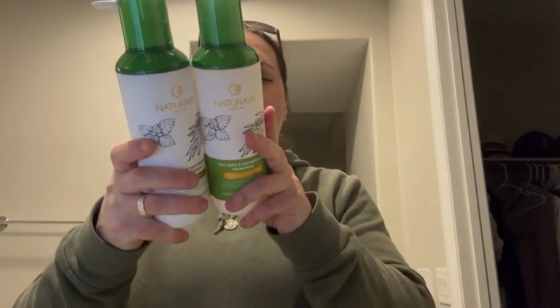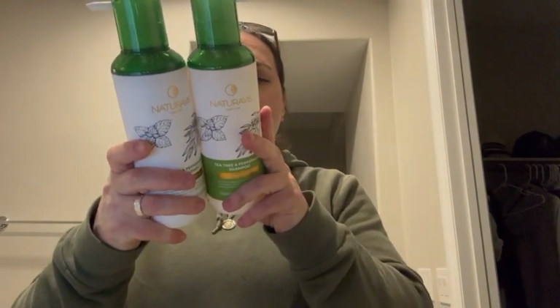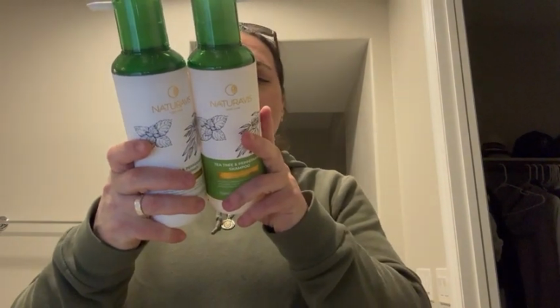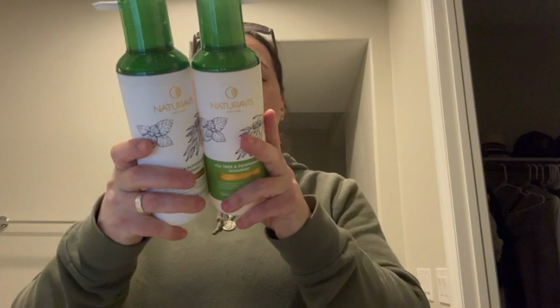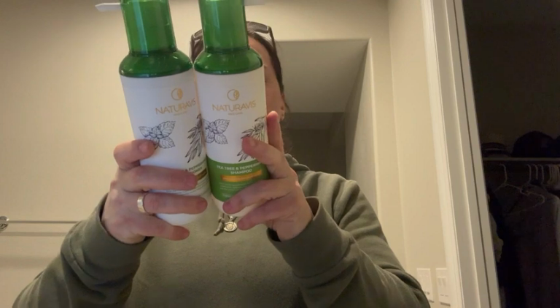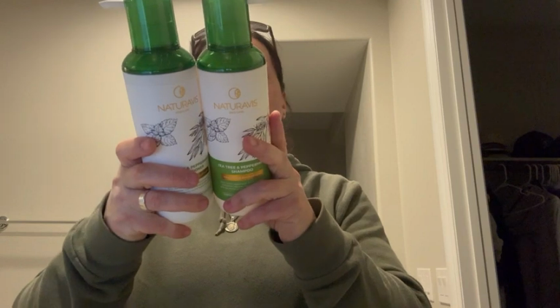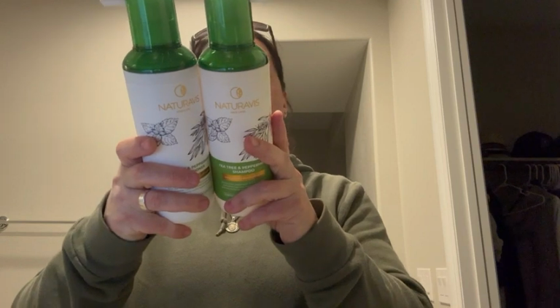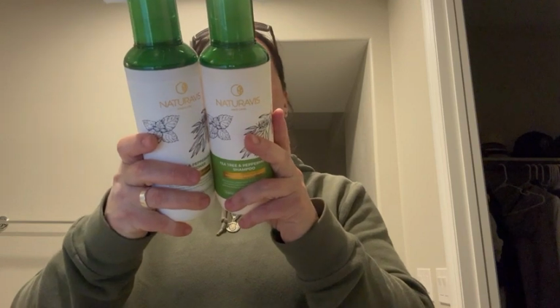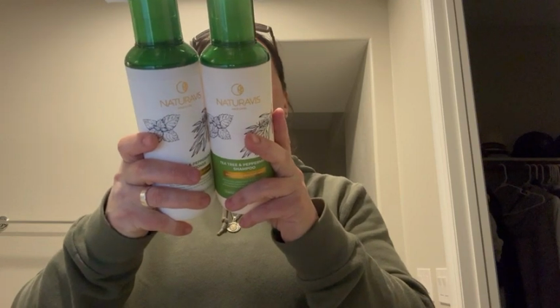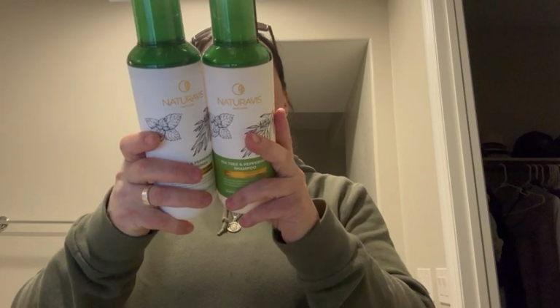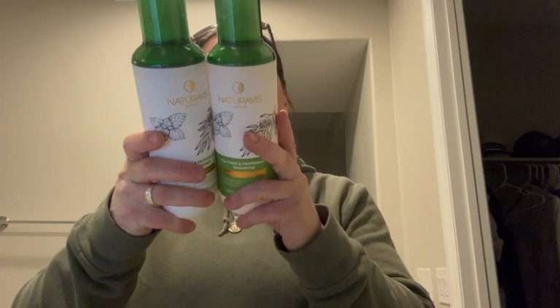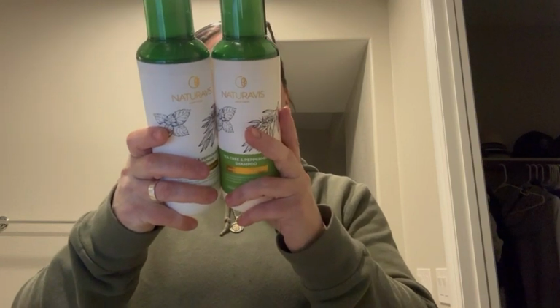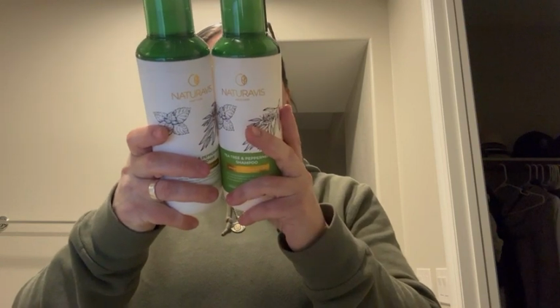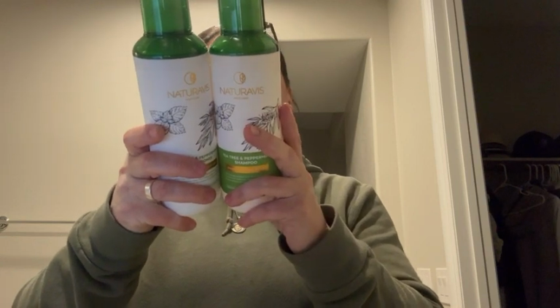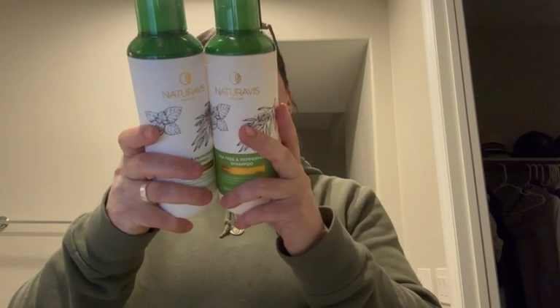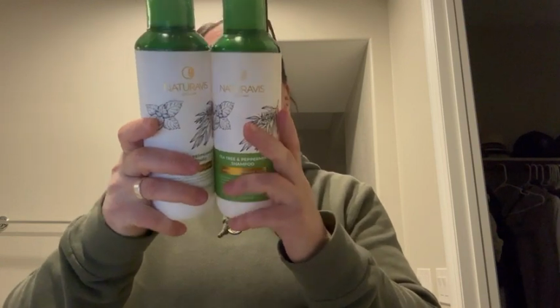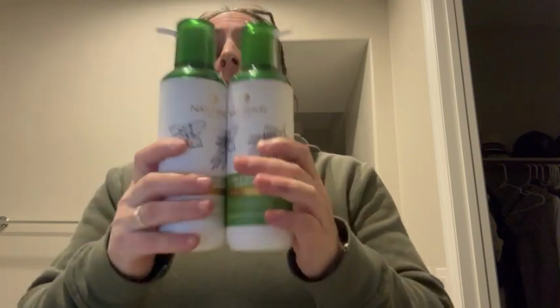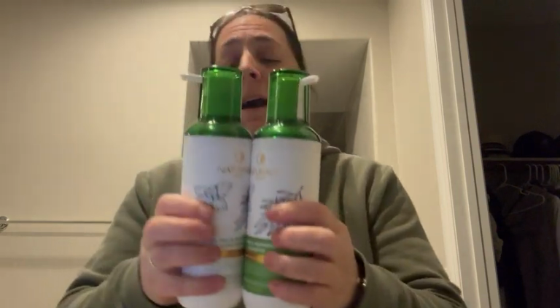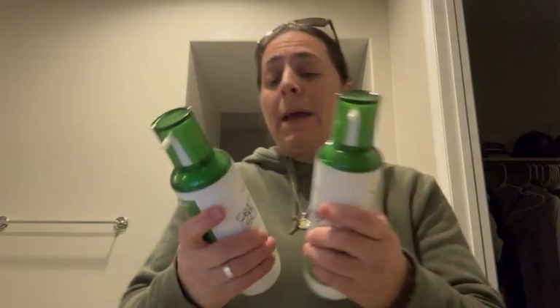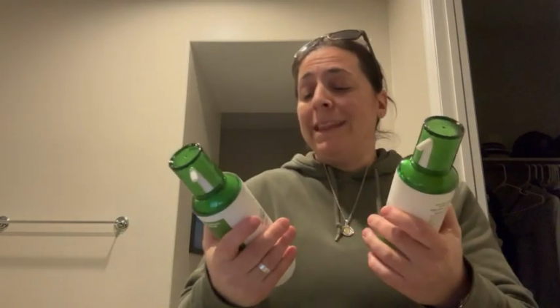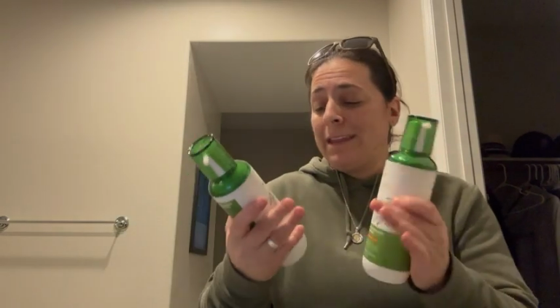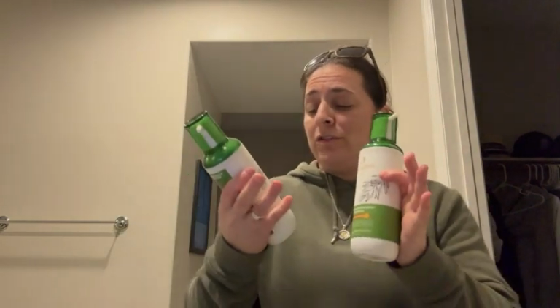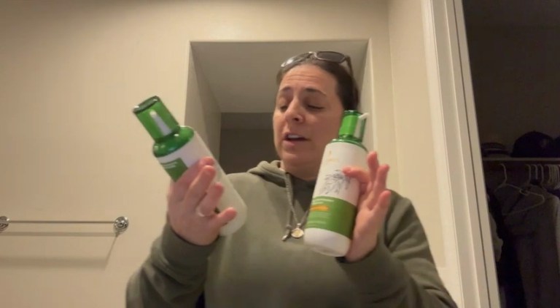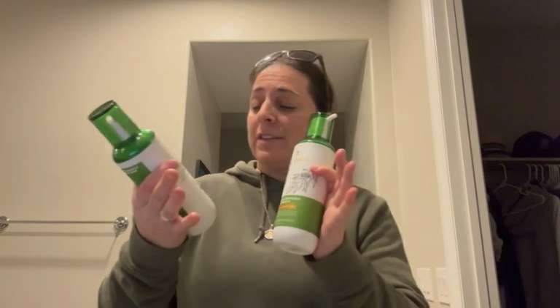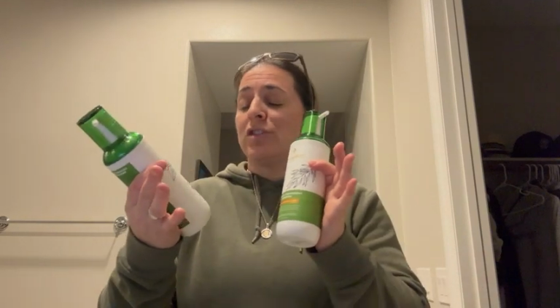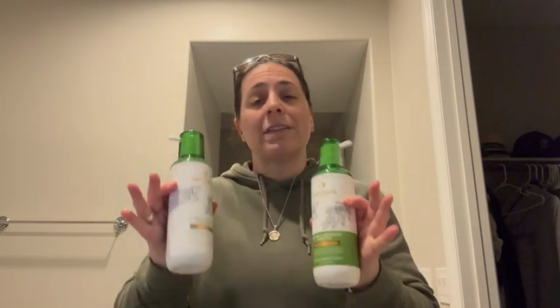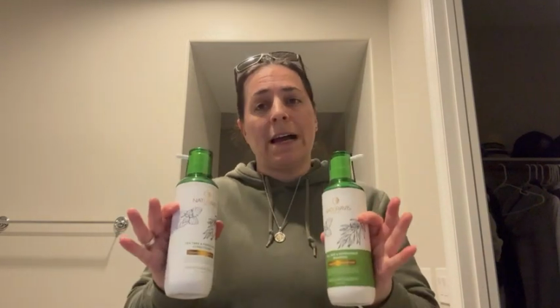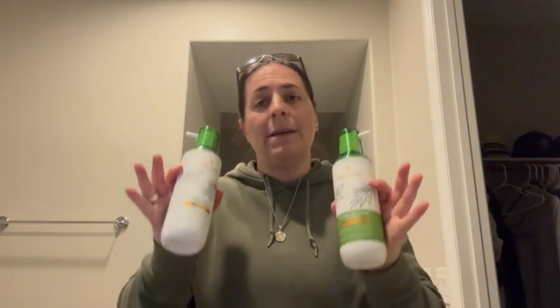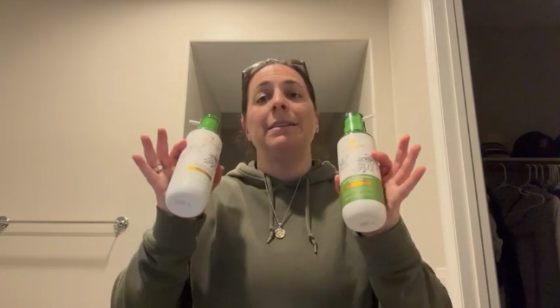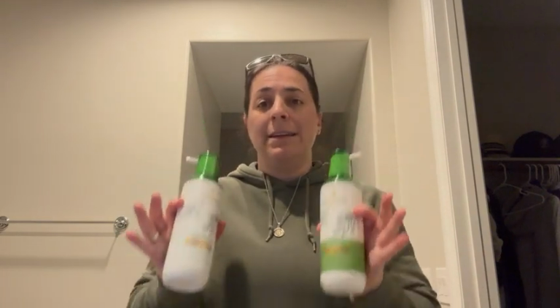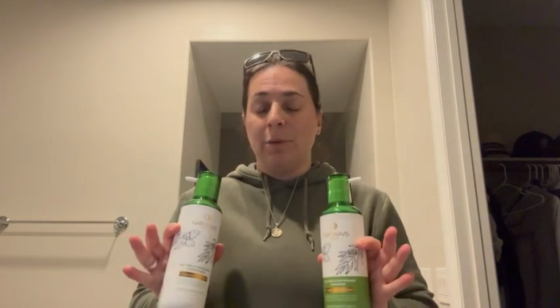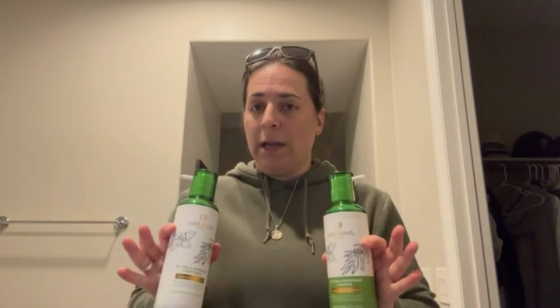There's no harmful chemicals, no sulfates, no parabens. They just took the time to get it right.